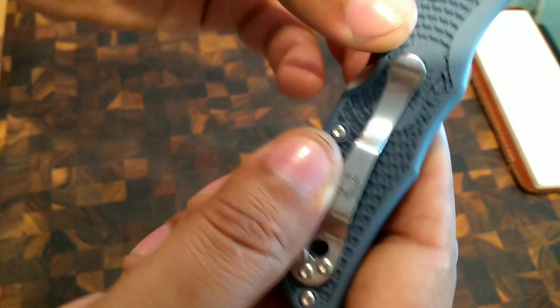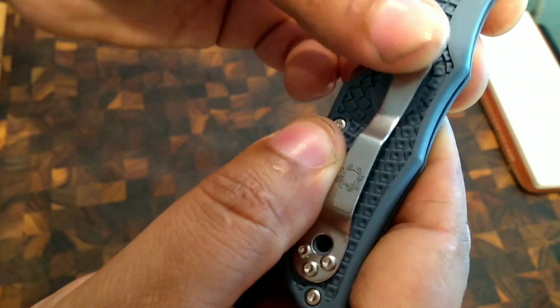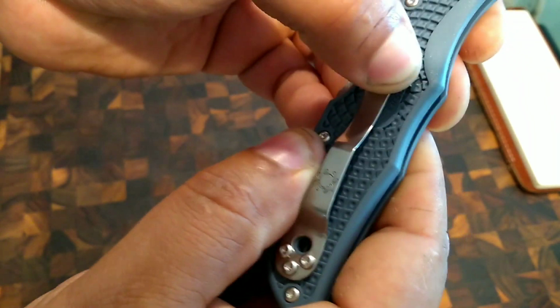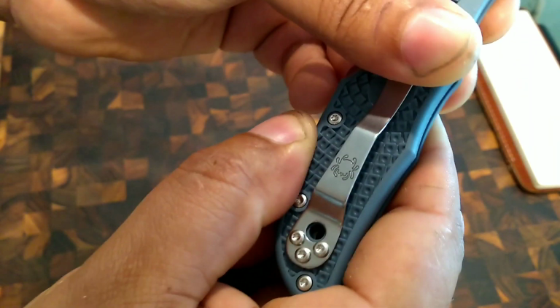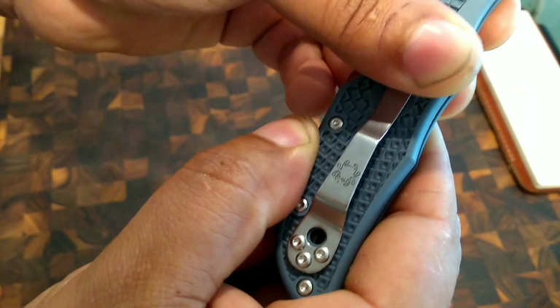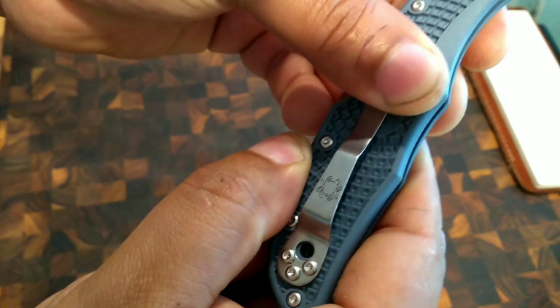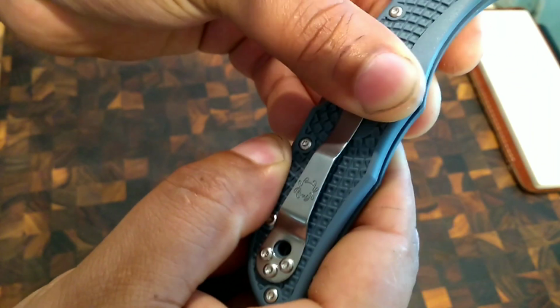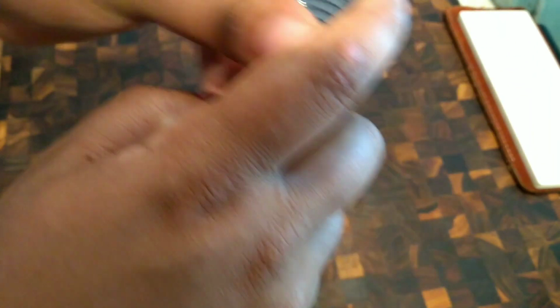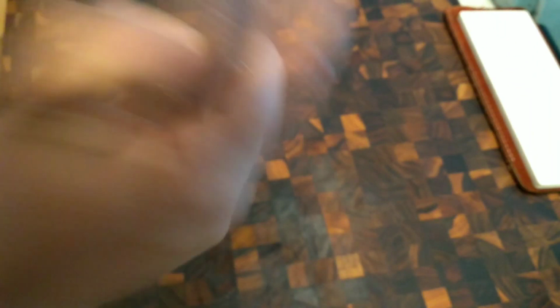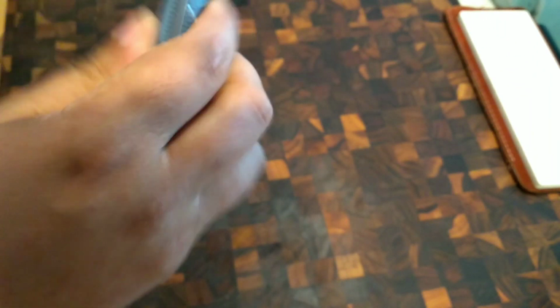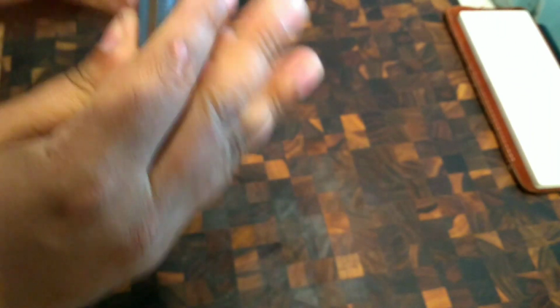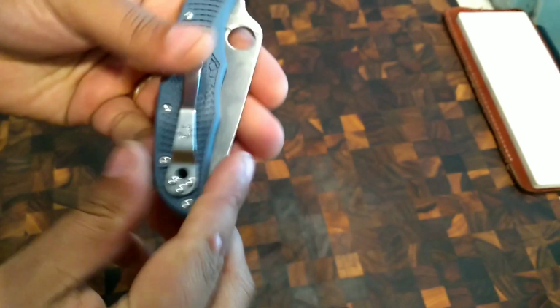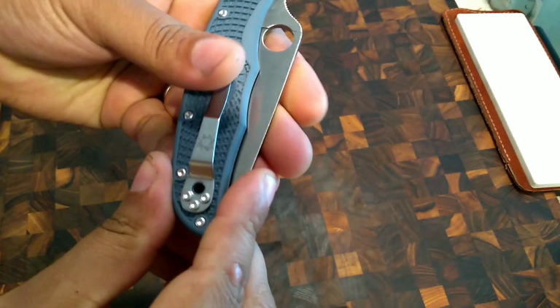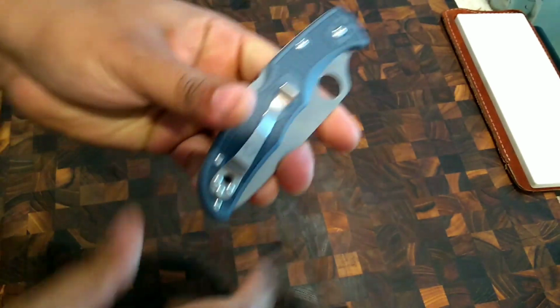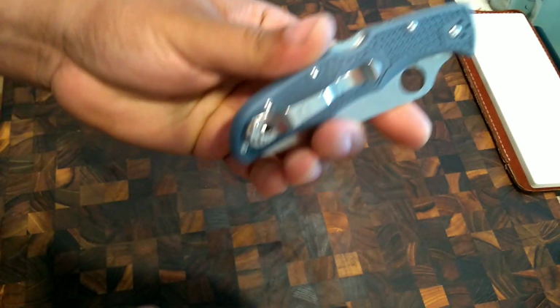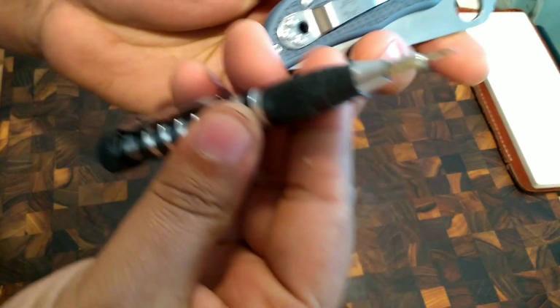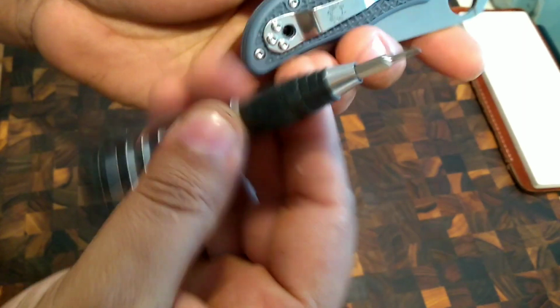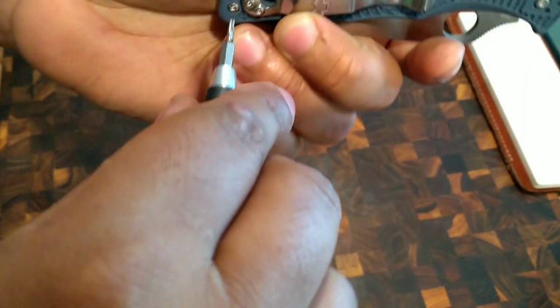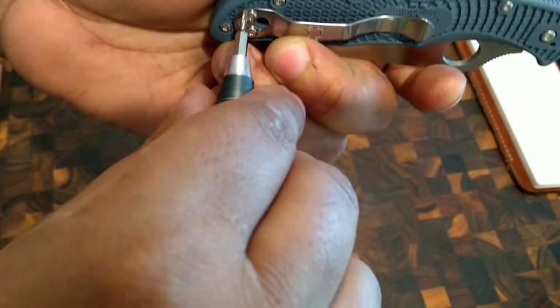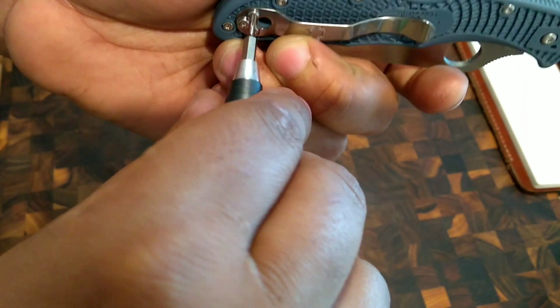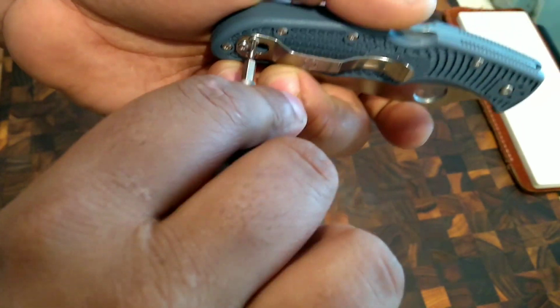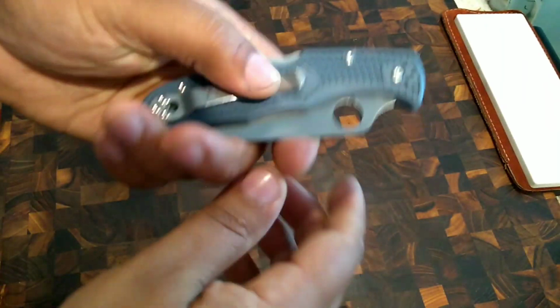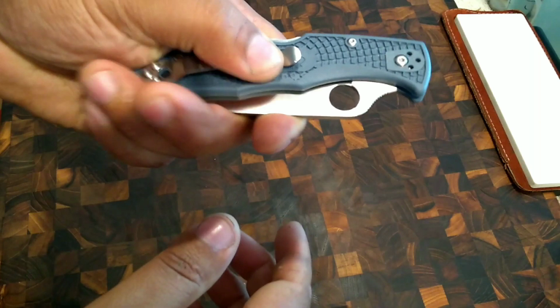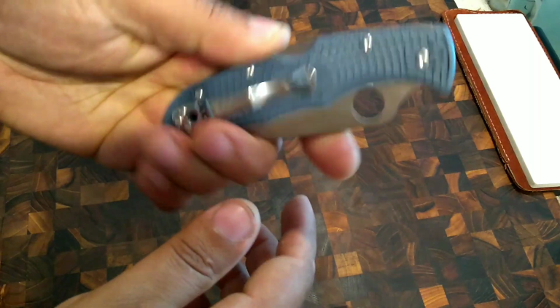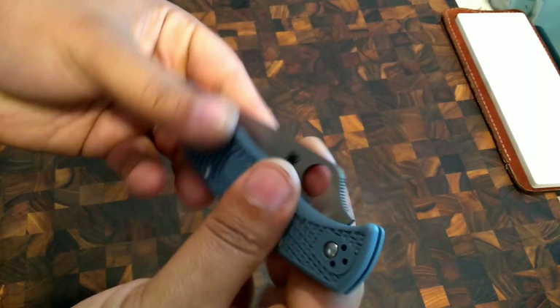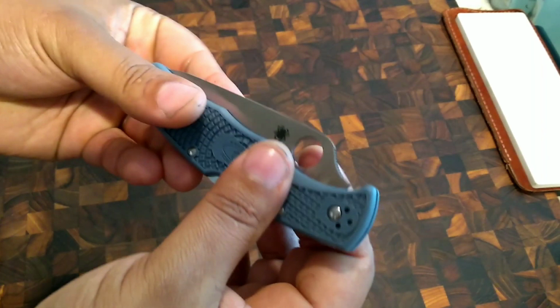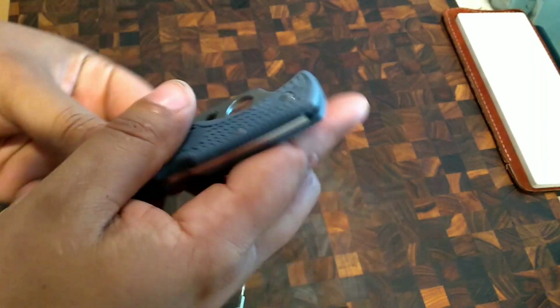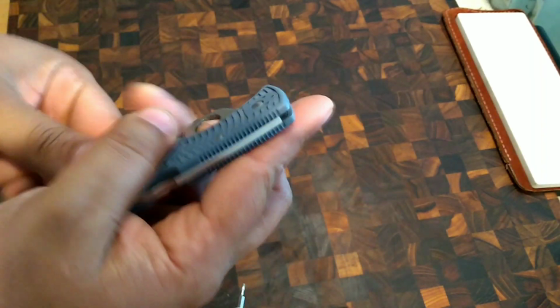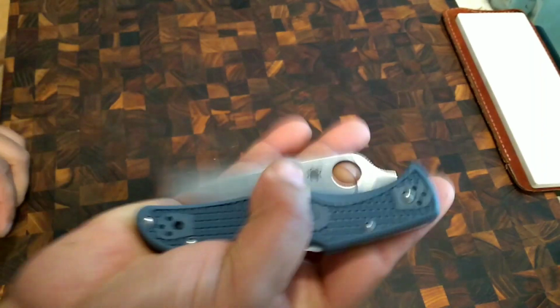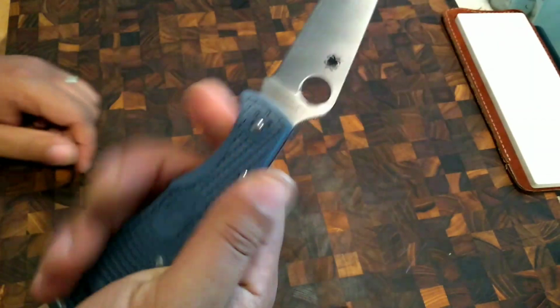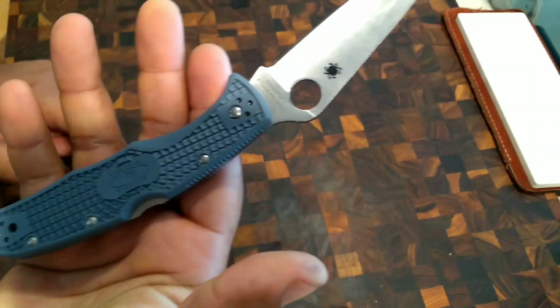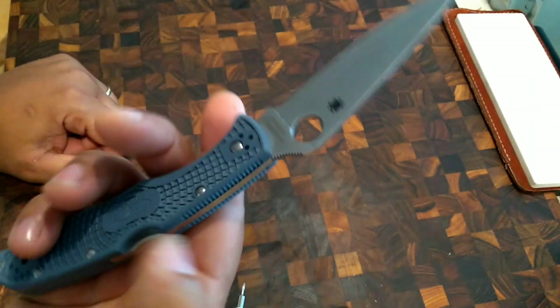The pocket clip — you can see out of the box it's a little loose. Again, no big deal. Just pull out your bit driver, get the right size there — yep, that's what I'm looking for.